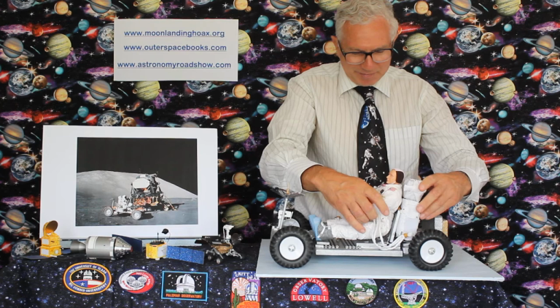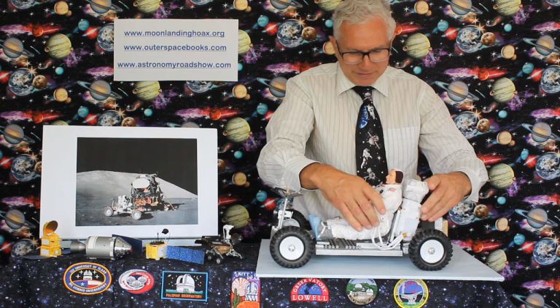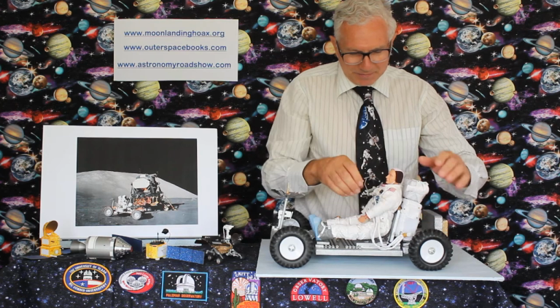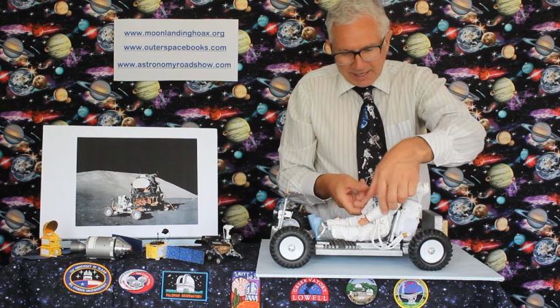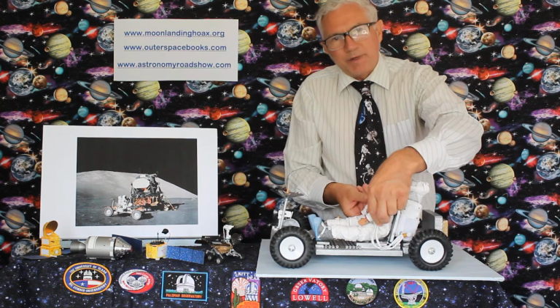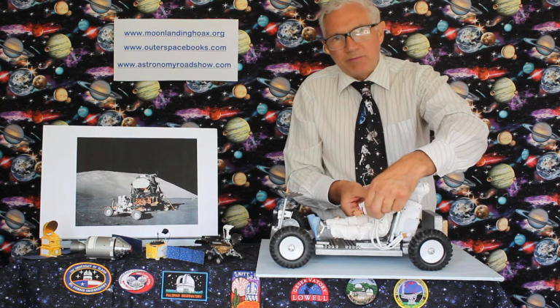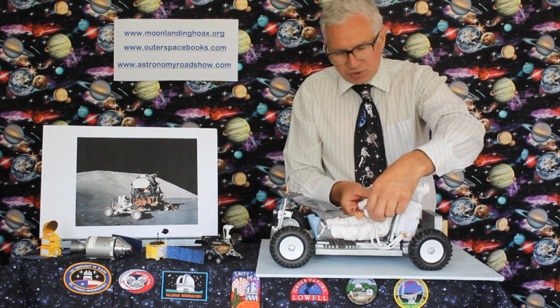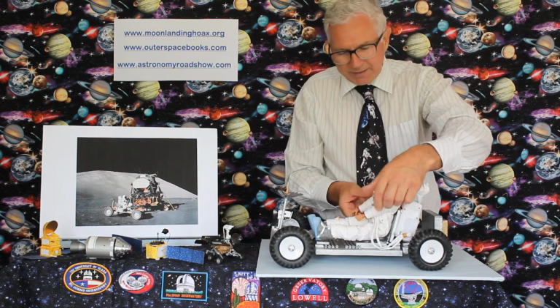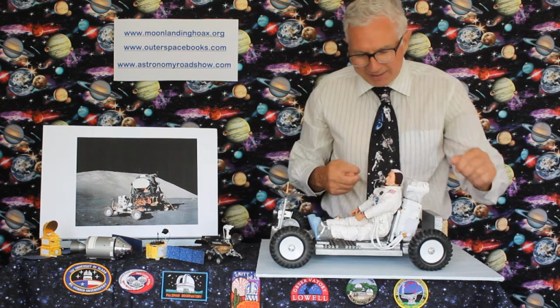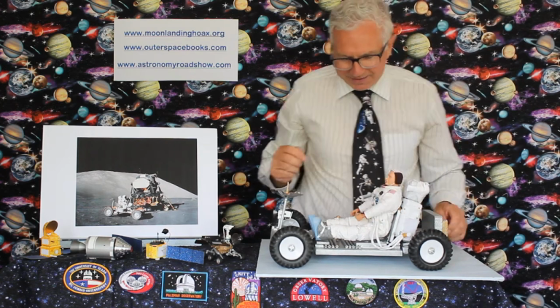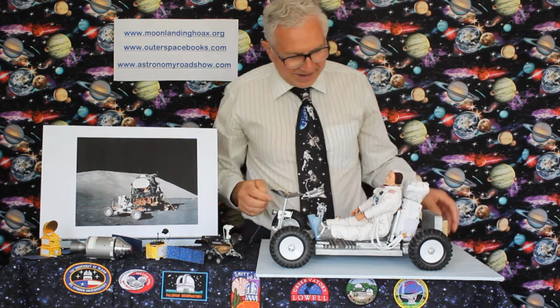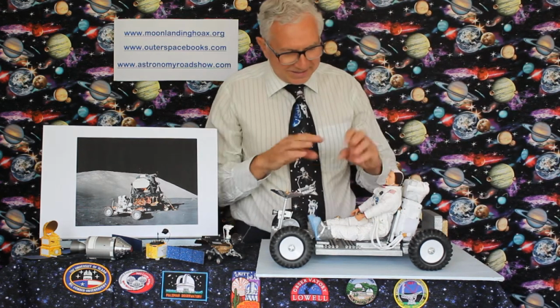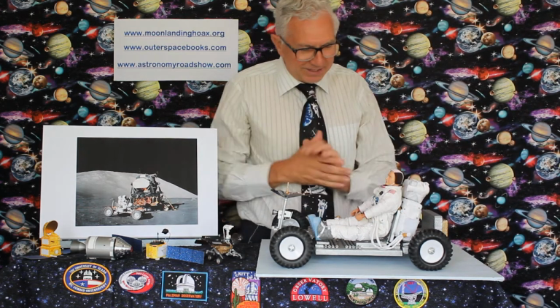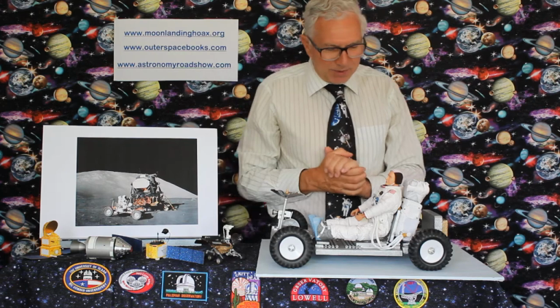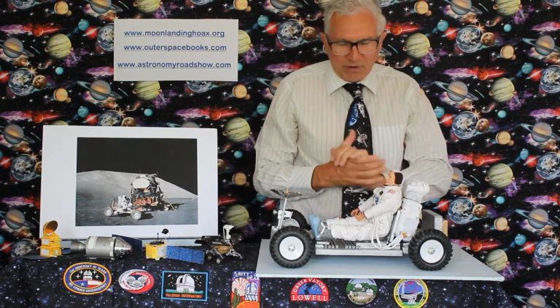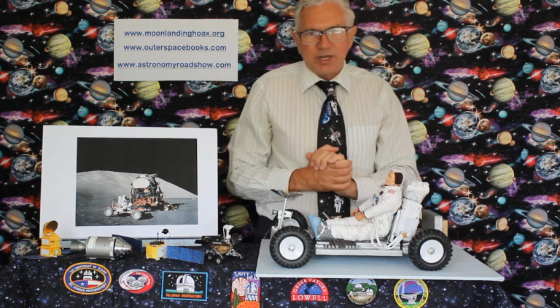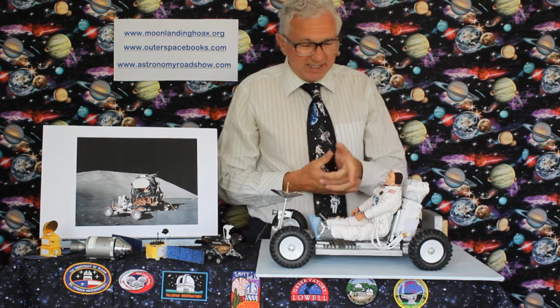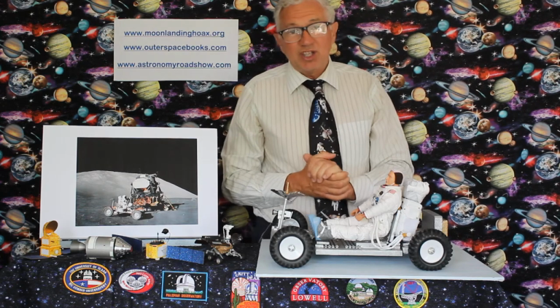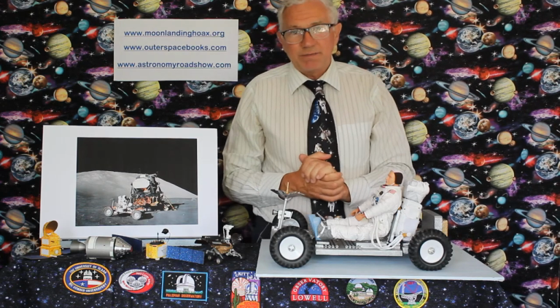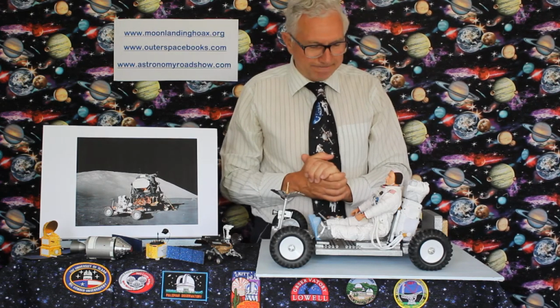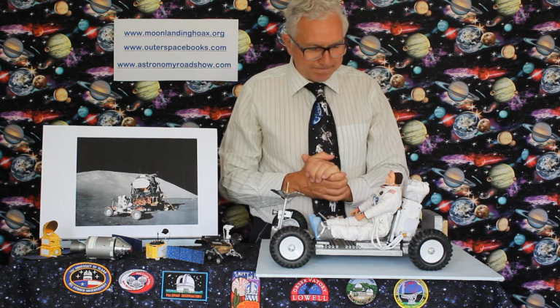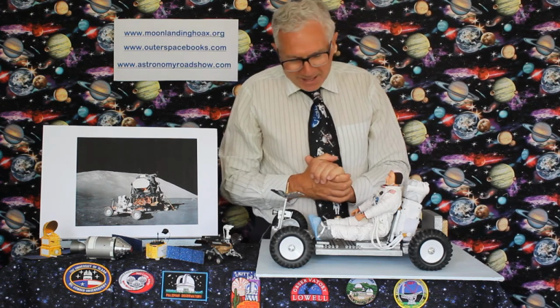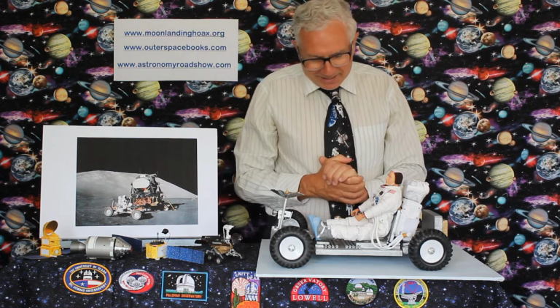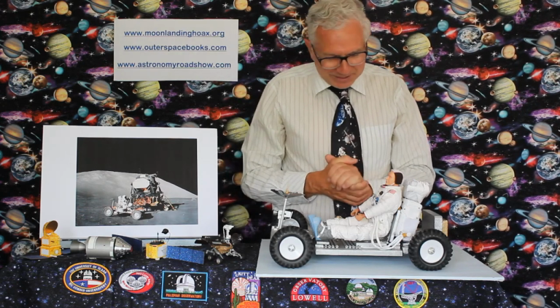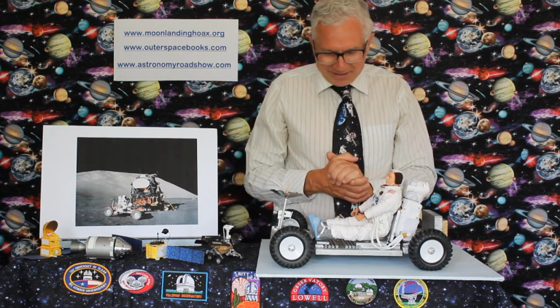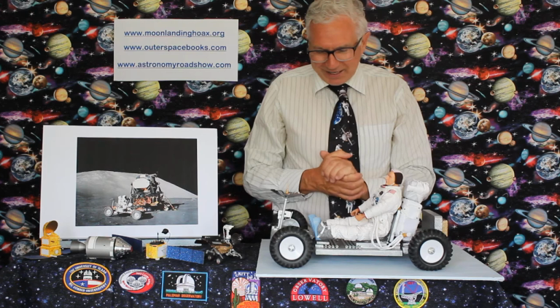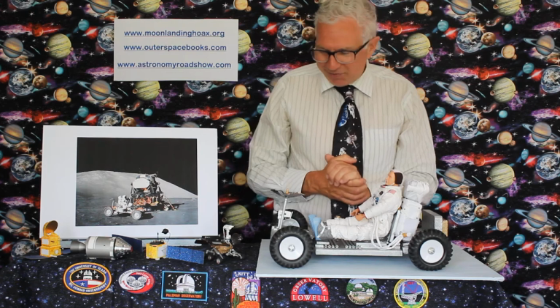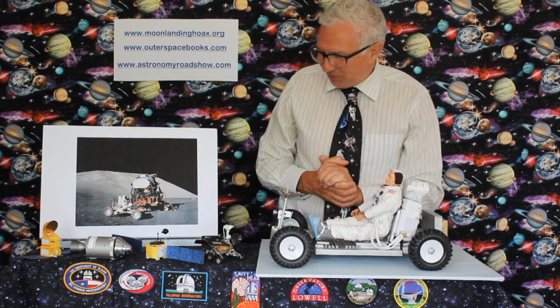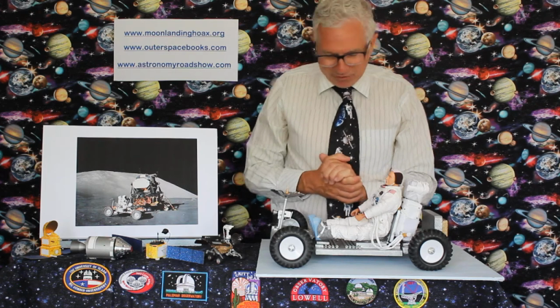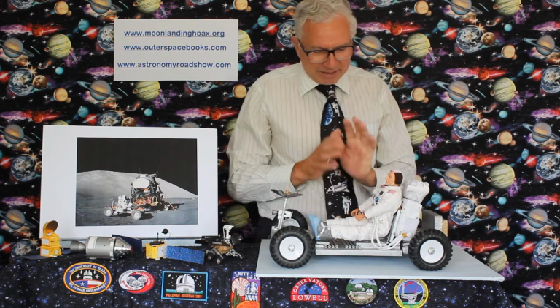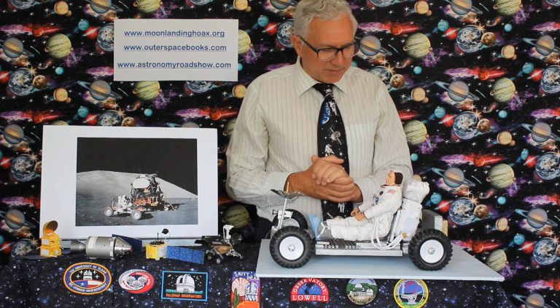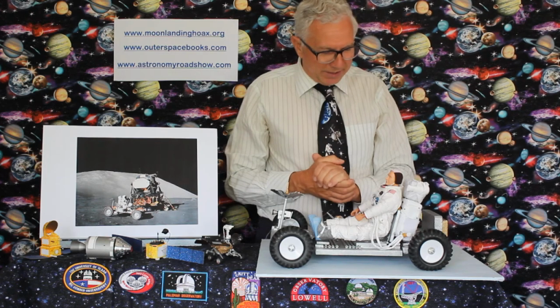Apollo 15. He actually opened up our observatory at Canterbury in Kent in 1991. Very nice chap — didn't even charge. So there you go, it's now got an electric car on the Moon, no problem. That's how it was transported there.